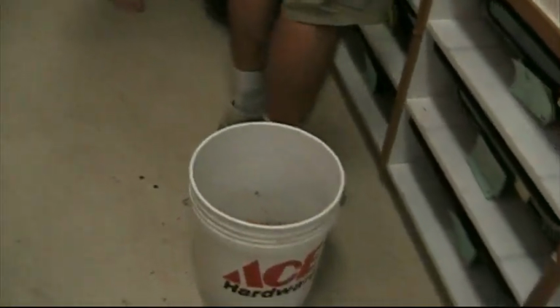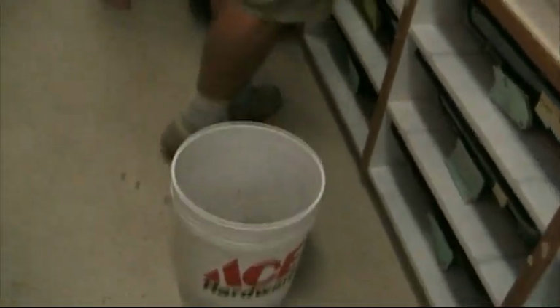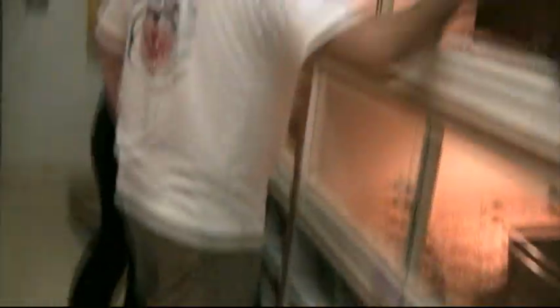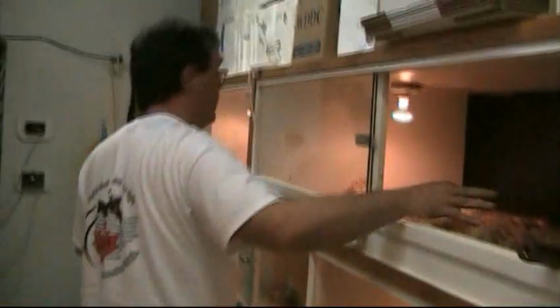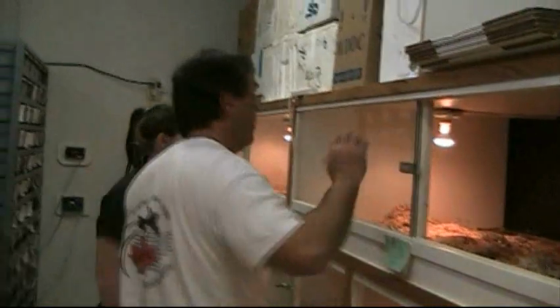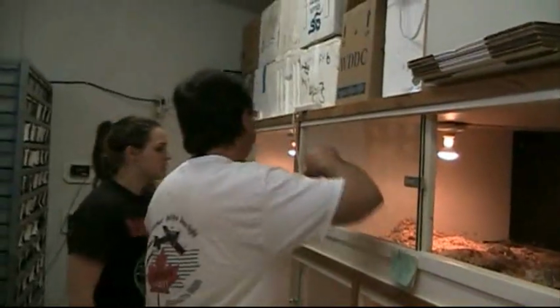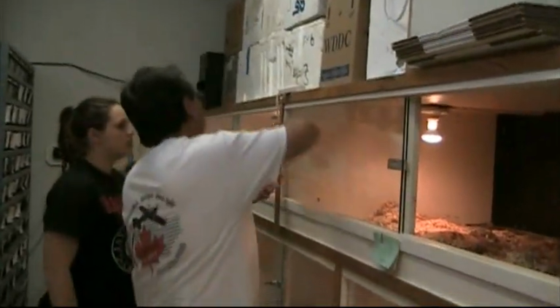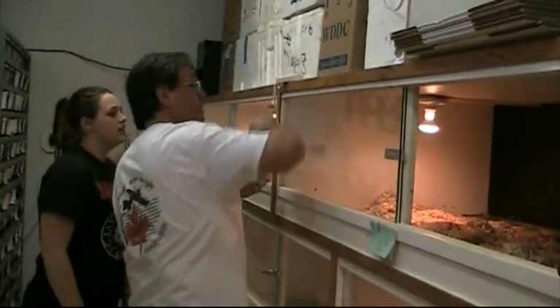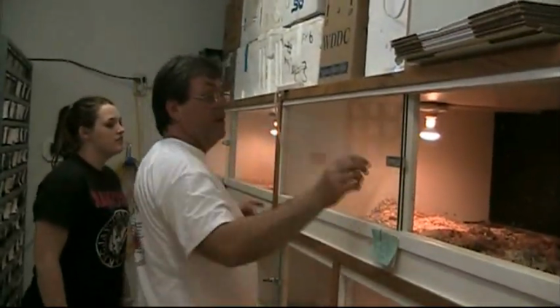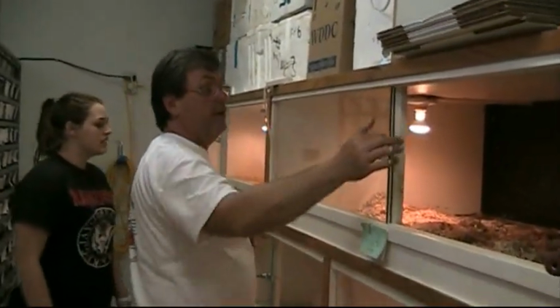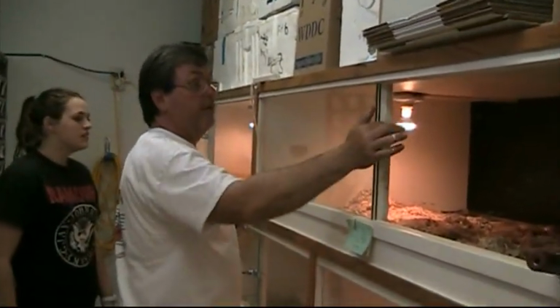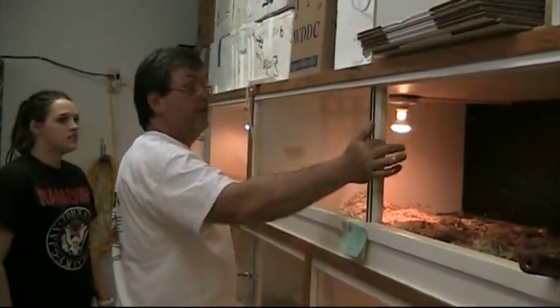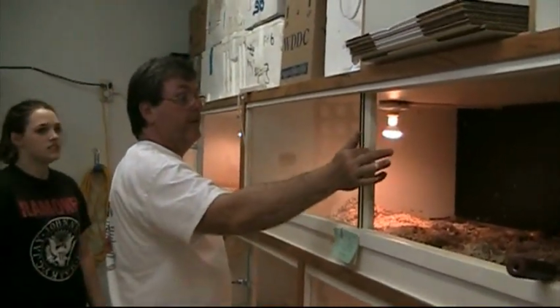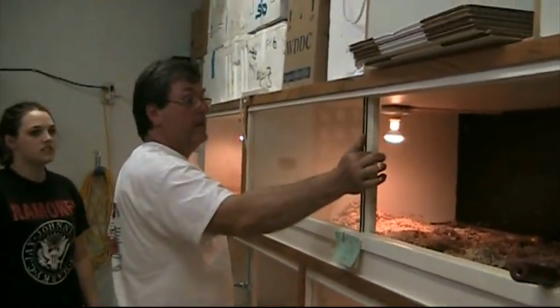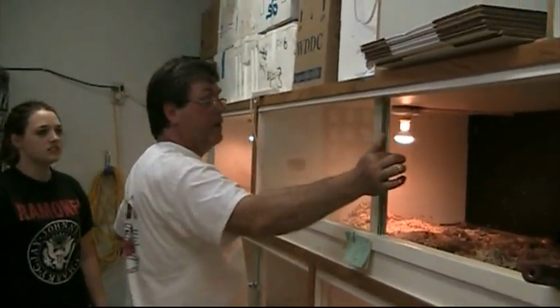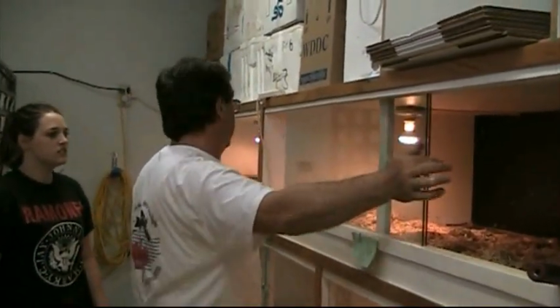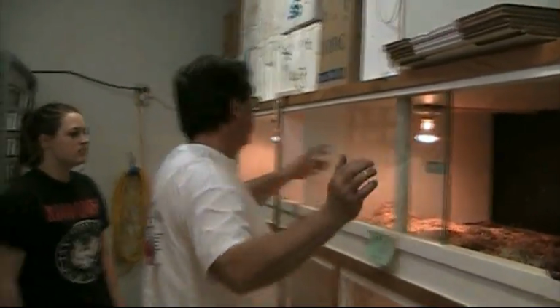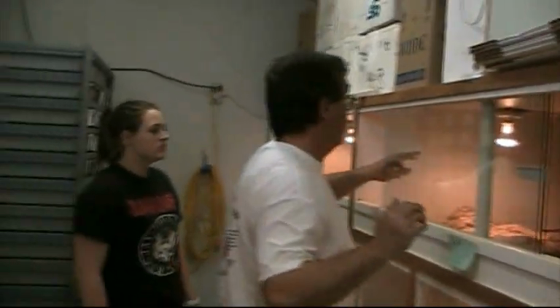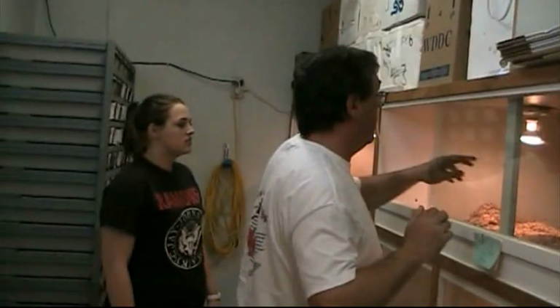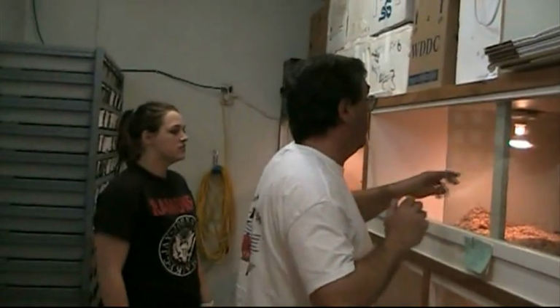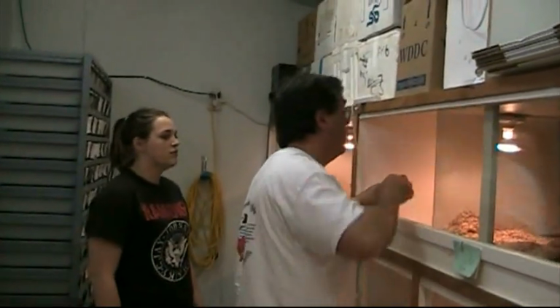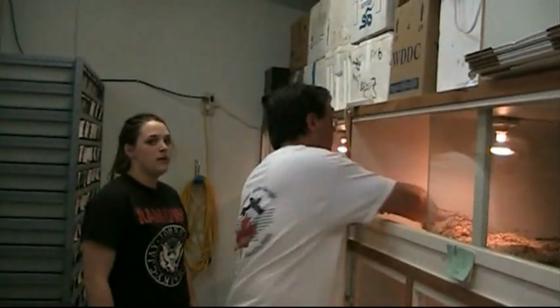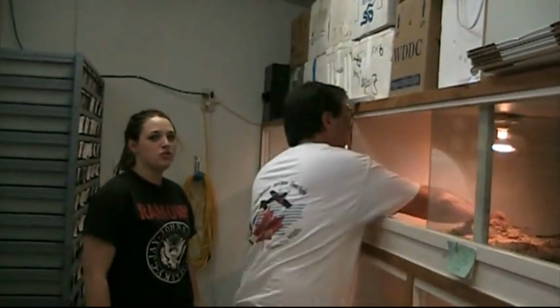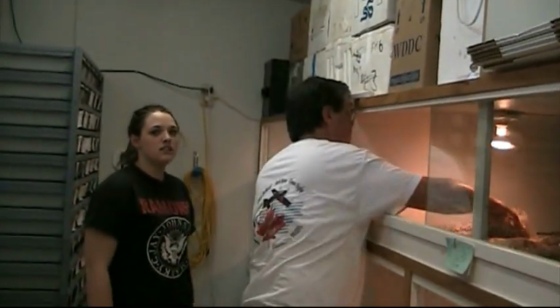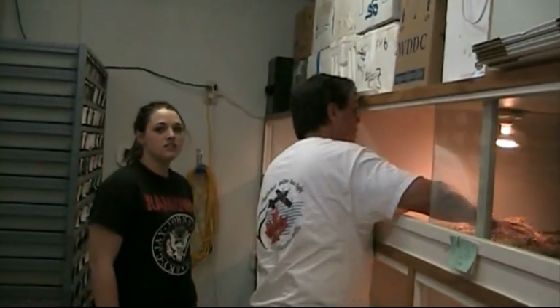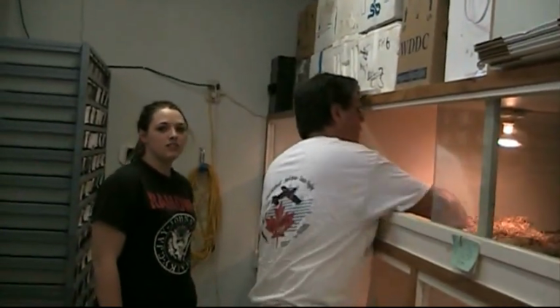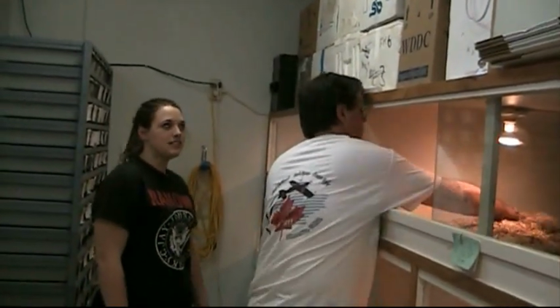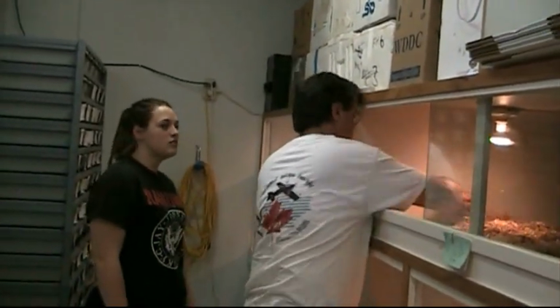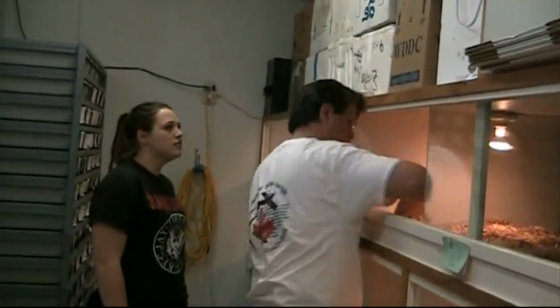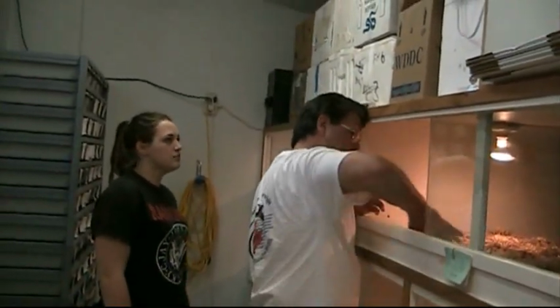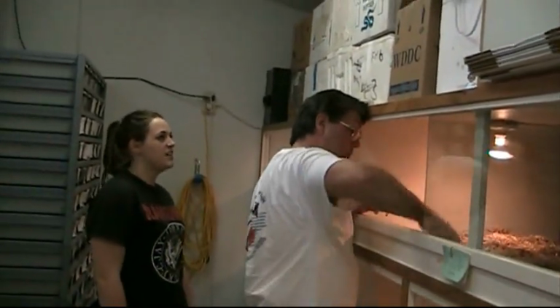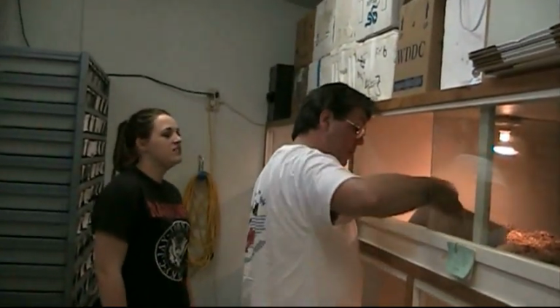Oh, I found more babies! Really? Yeah — you wouldn't think there are any left, but there are. I also found a baby in my shoe once, when I was like six years old. Do you remember that, Dad?